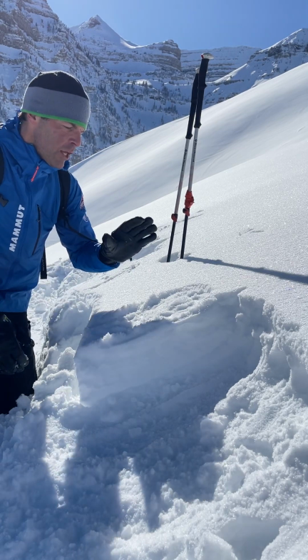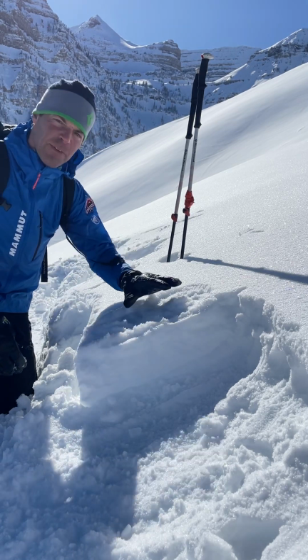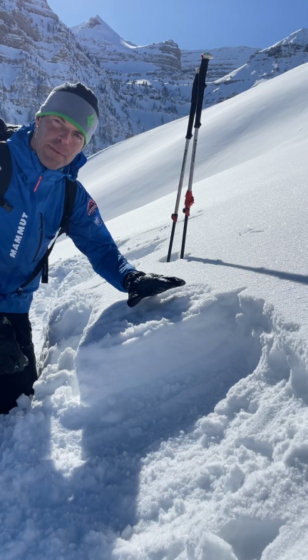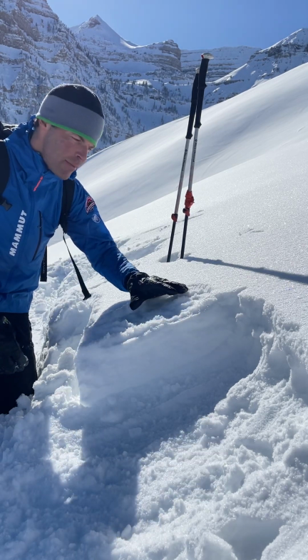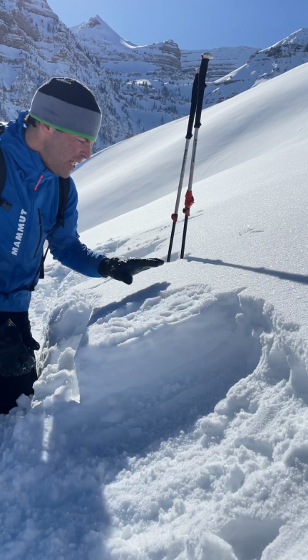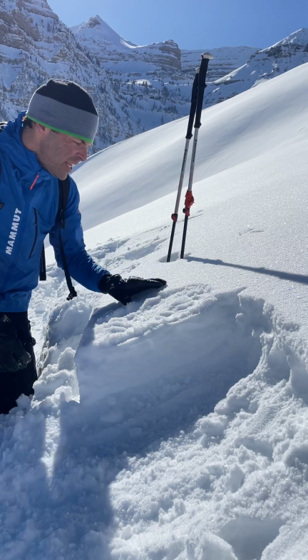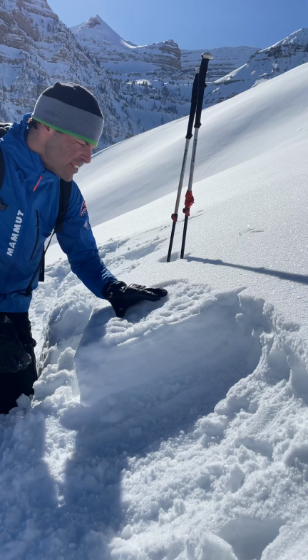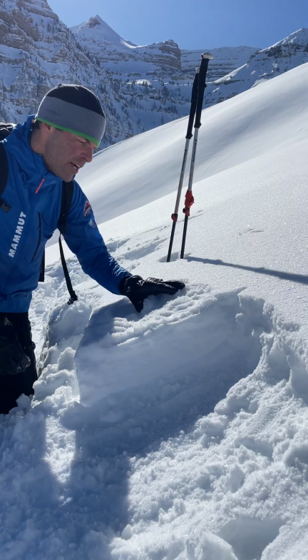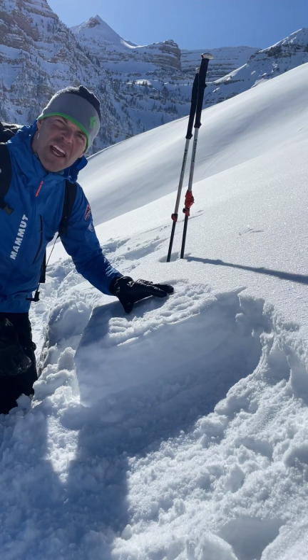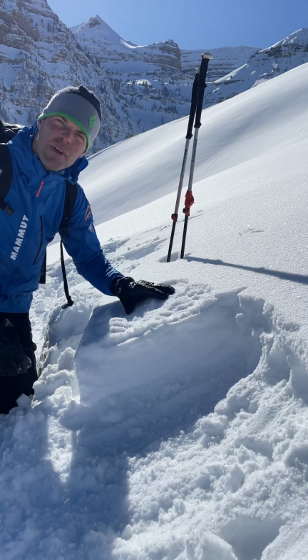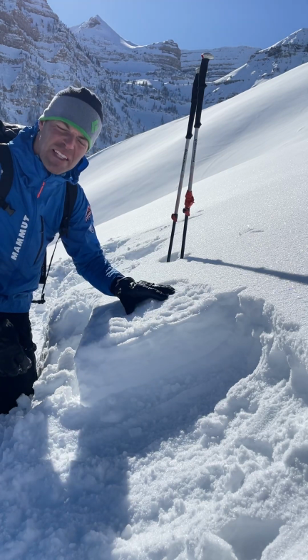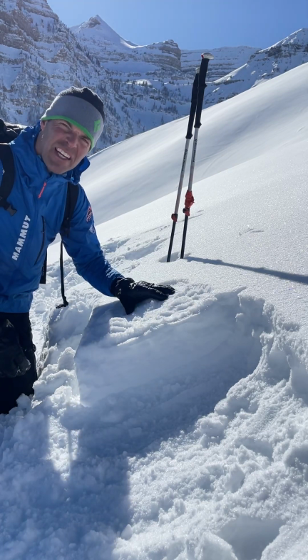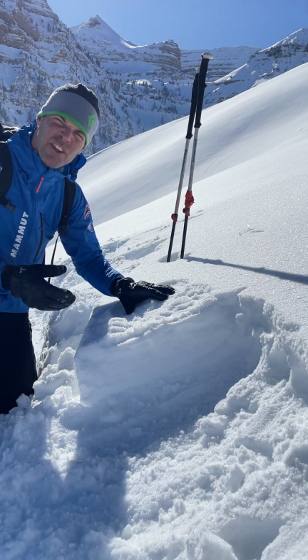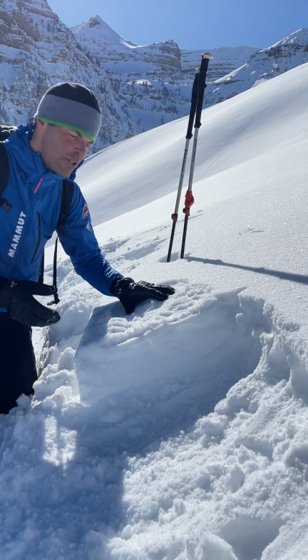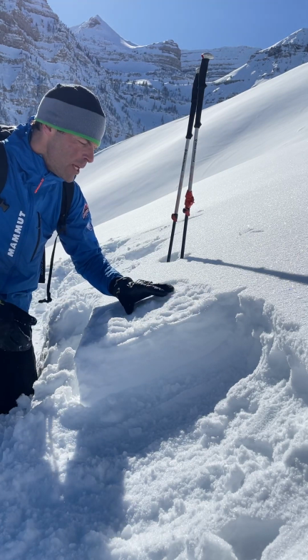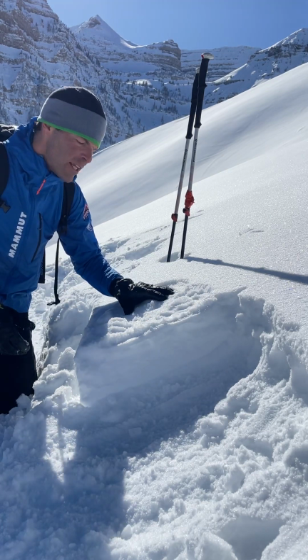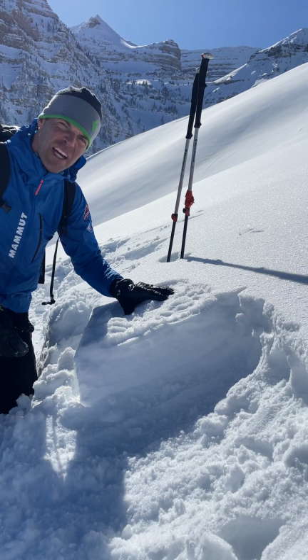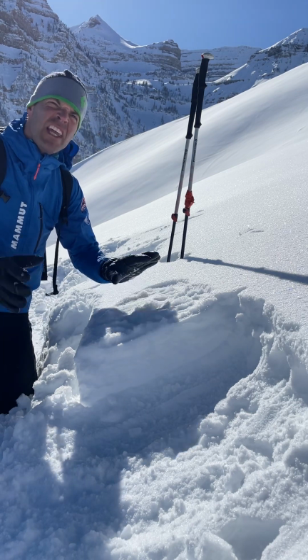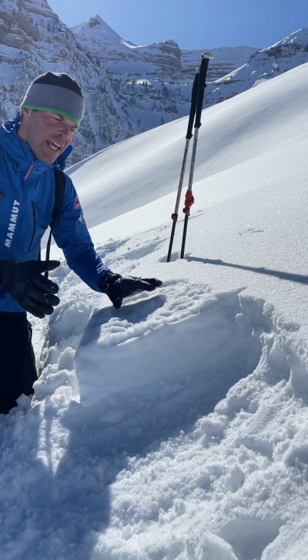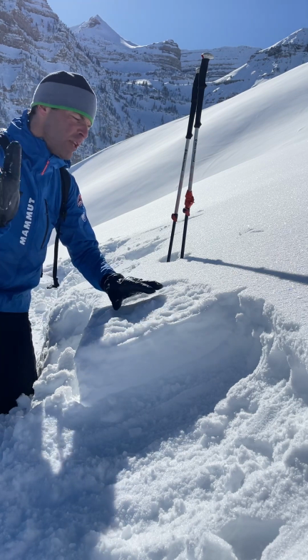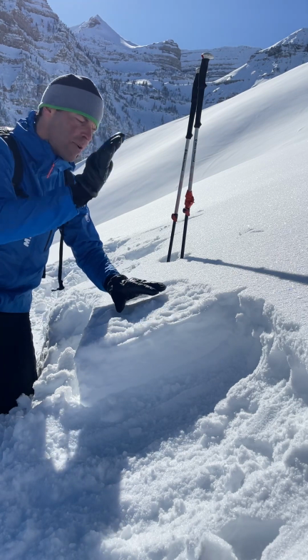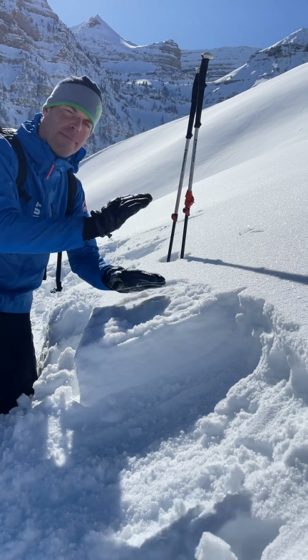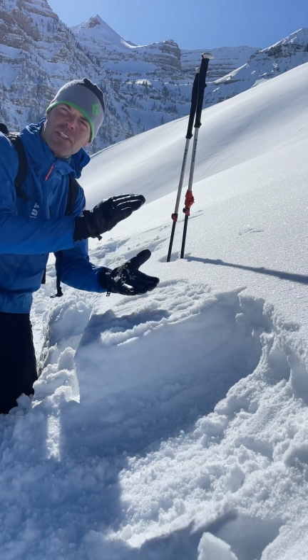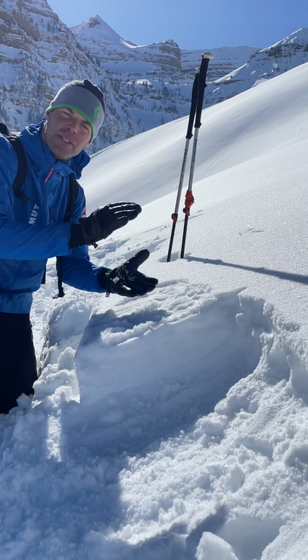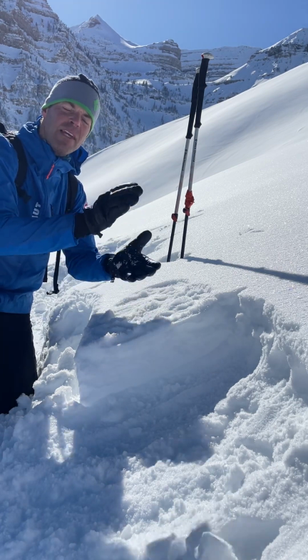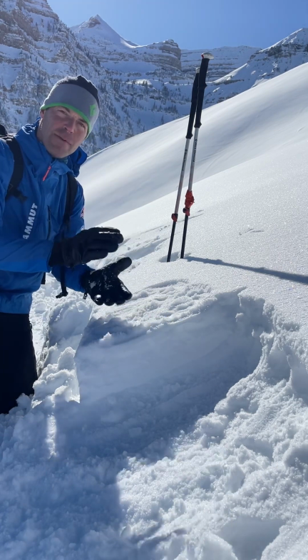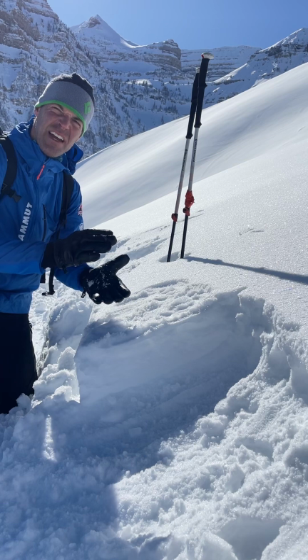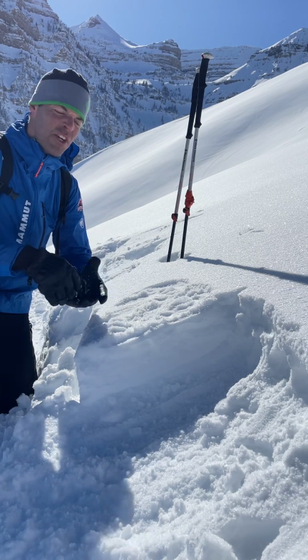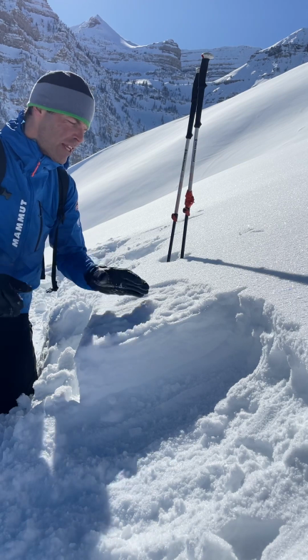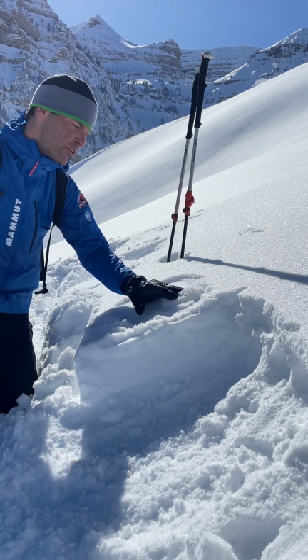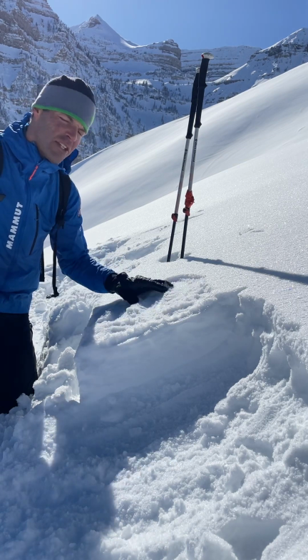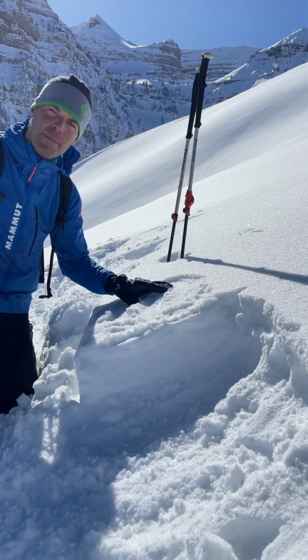In order for this to become a problem, this has to sit here and become weak and faceted — another day or two and that'll be done. Then we need the storm to cap it and put a slab on top of it. Then we can get an avalanche. Right now we're just going to watch it and see what happens.